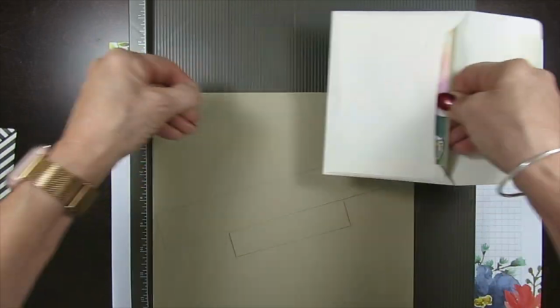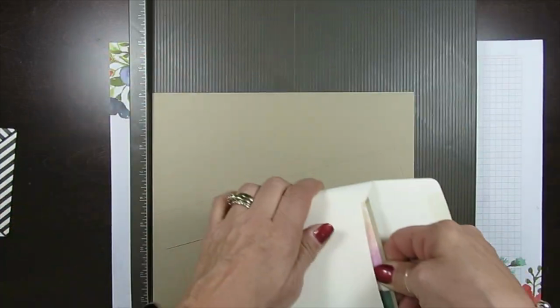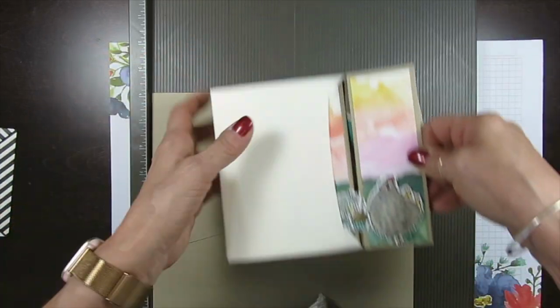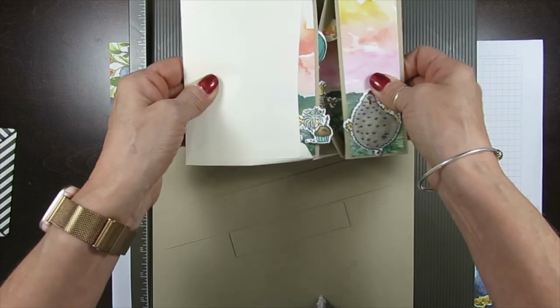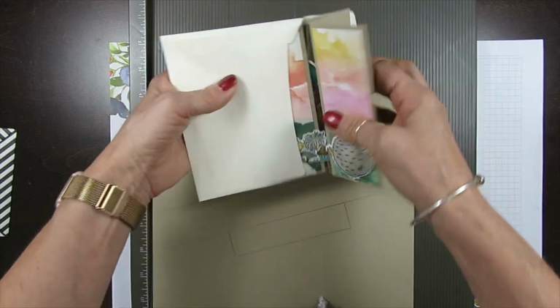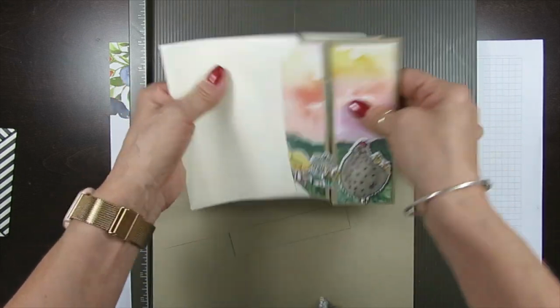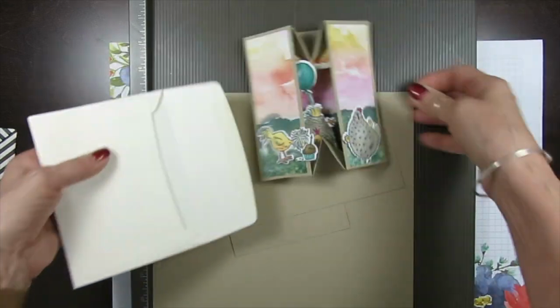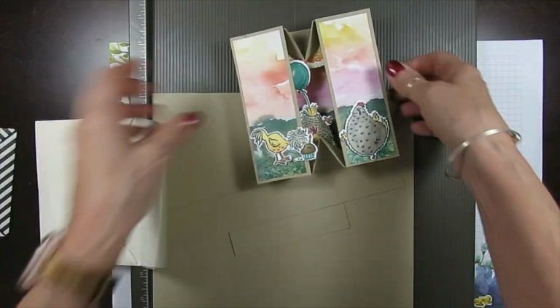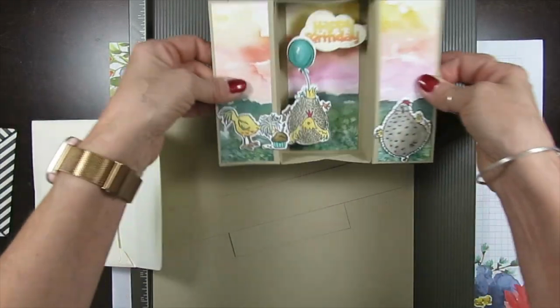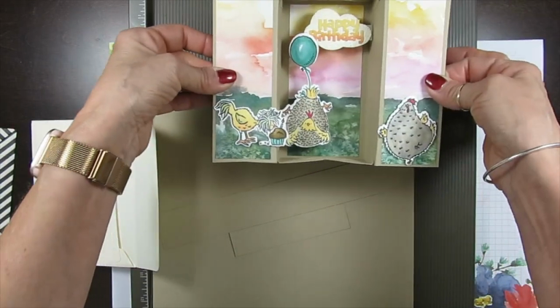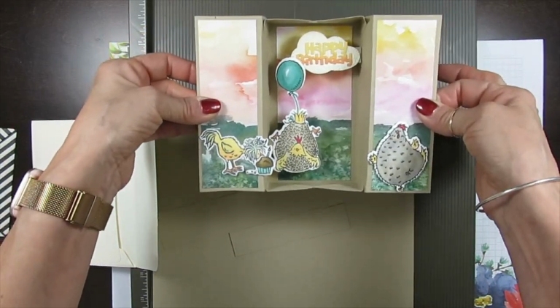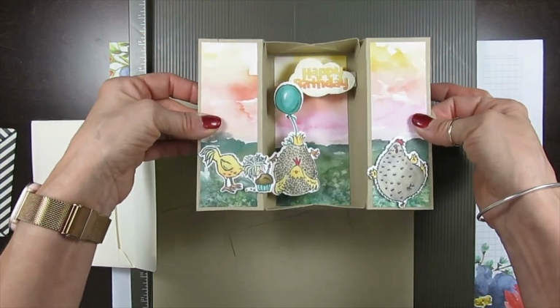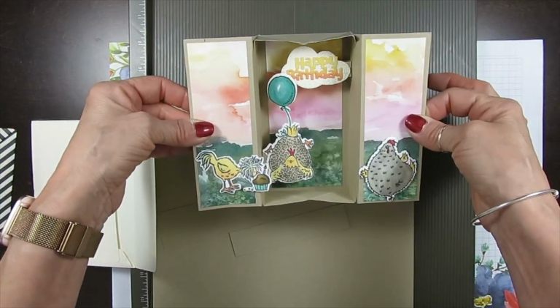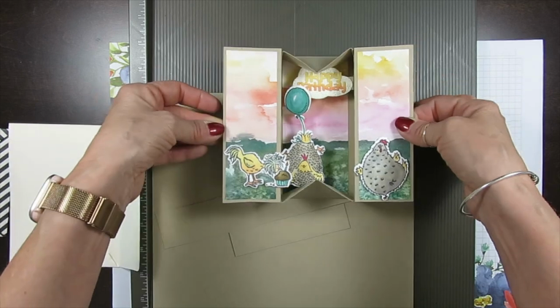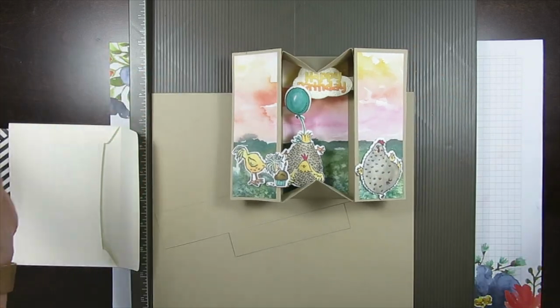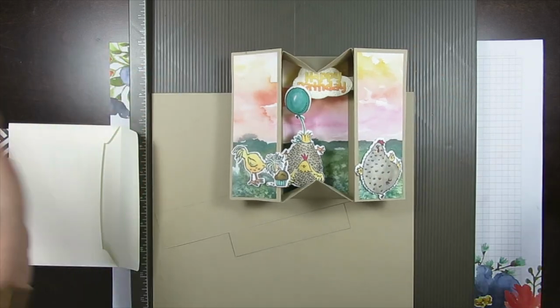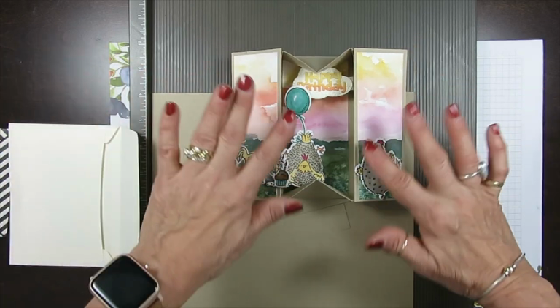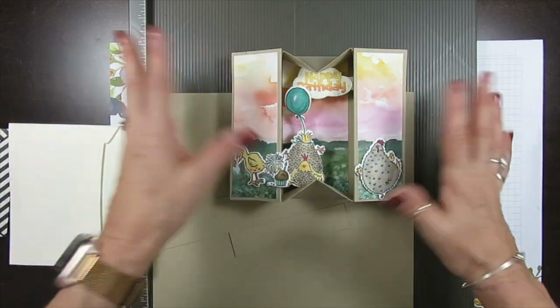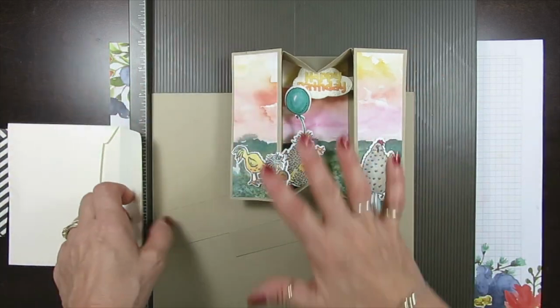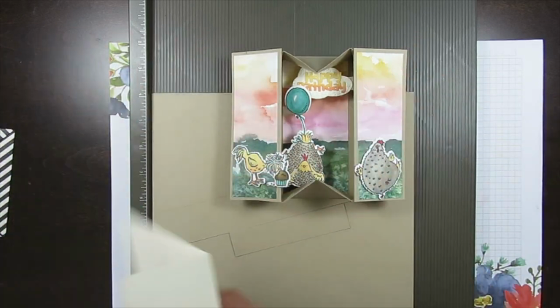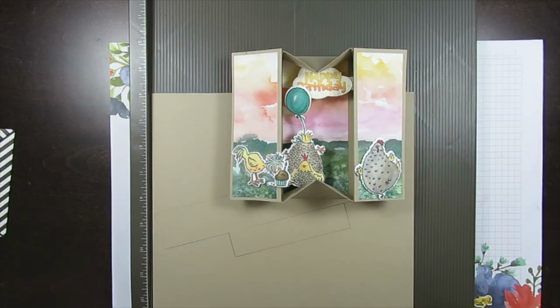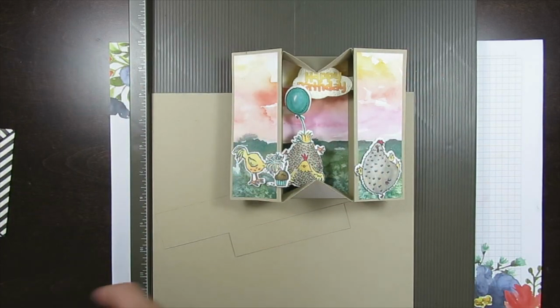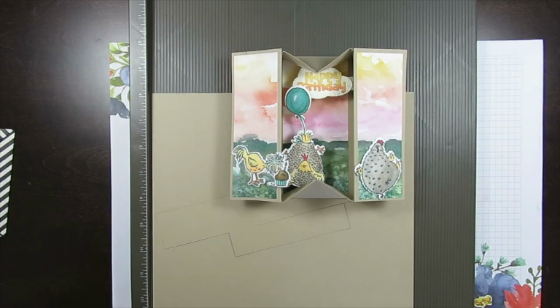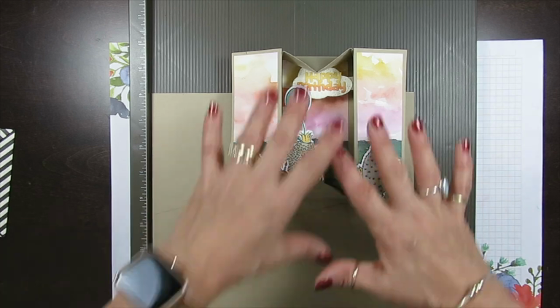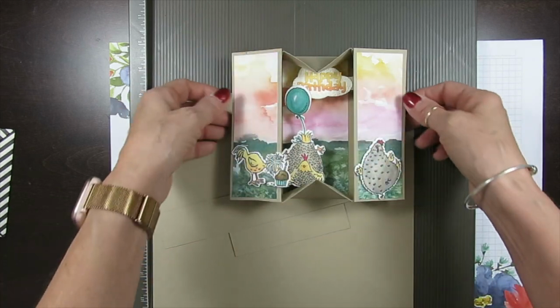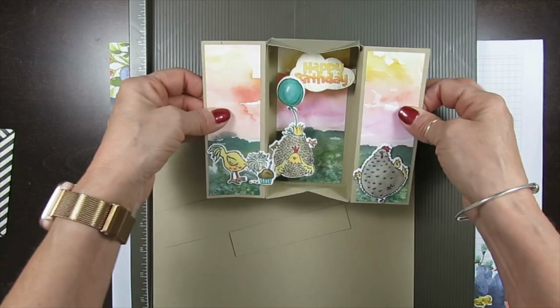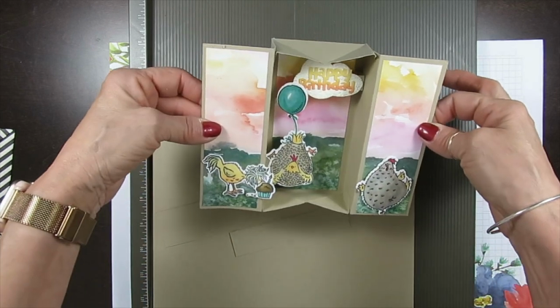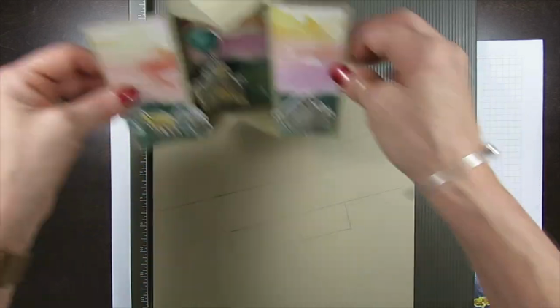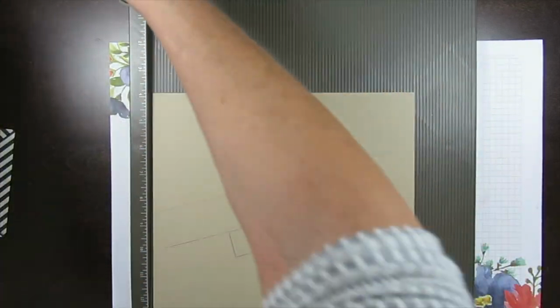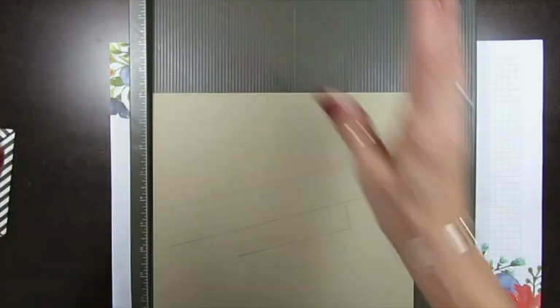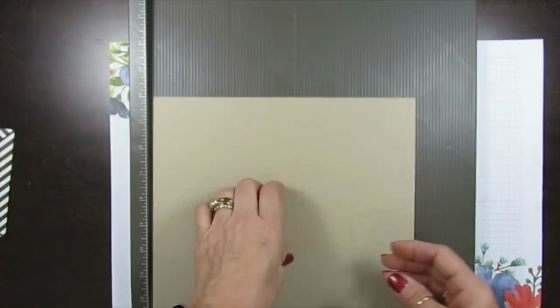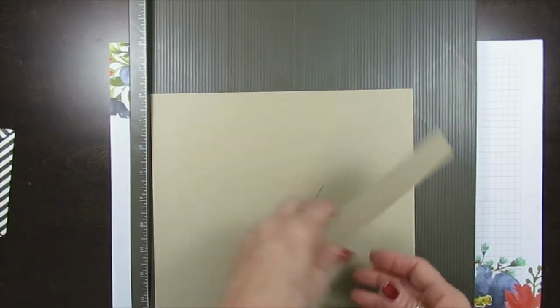So remove the belly band and when you open it up, see the 'Happy Birthday.' So cute — and that paper looks like he's on the range with that chicken. I just love it. Let's get started.